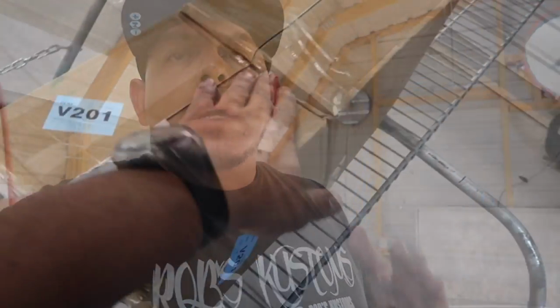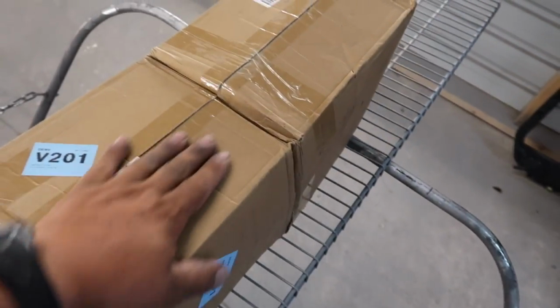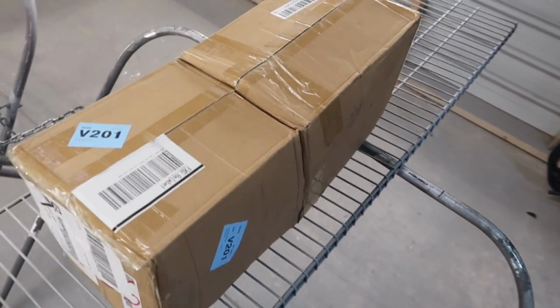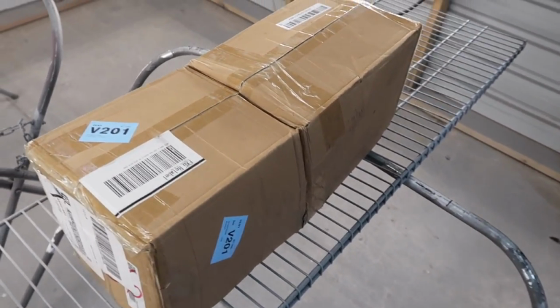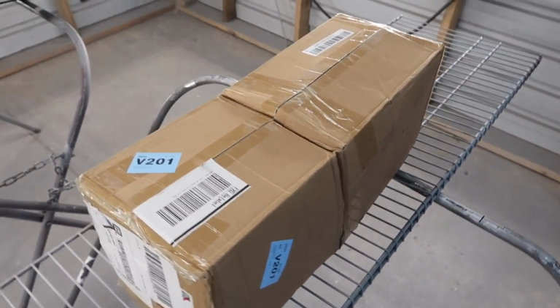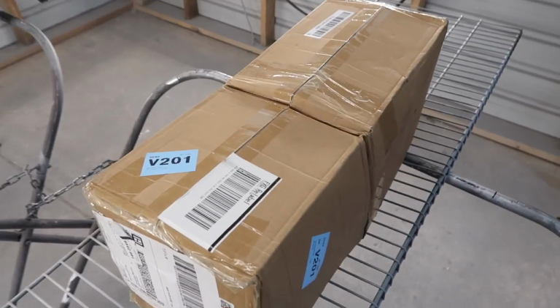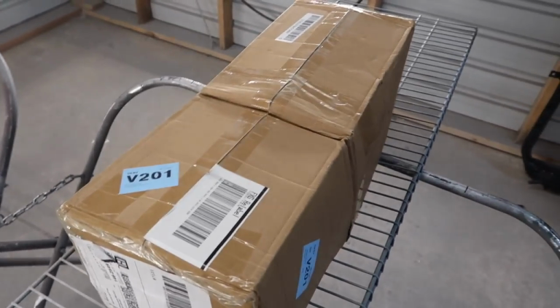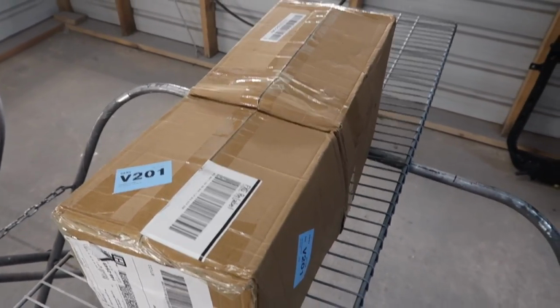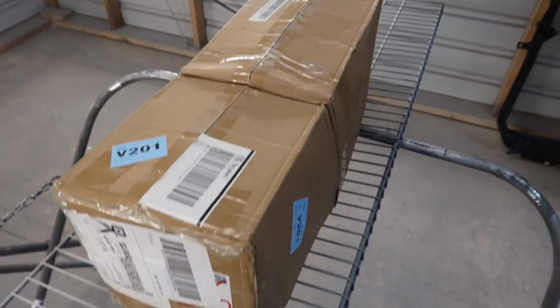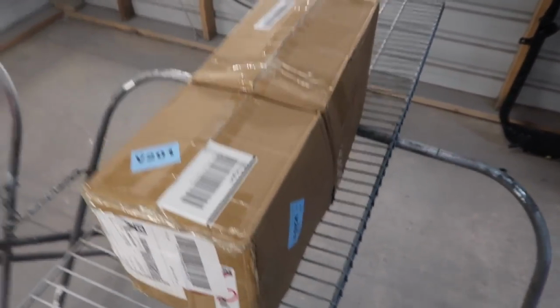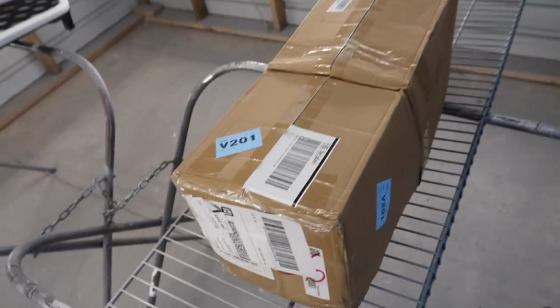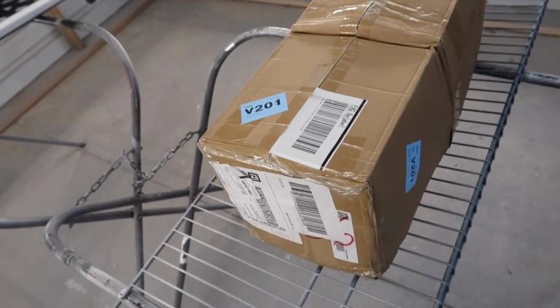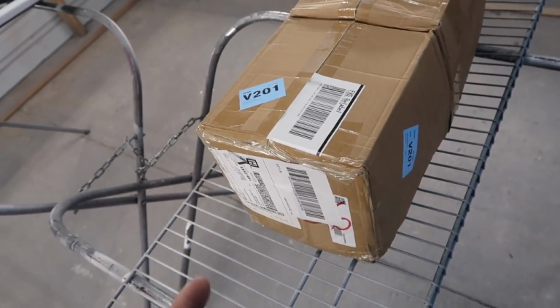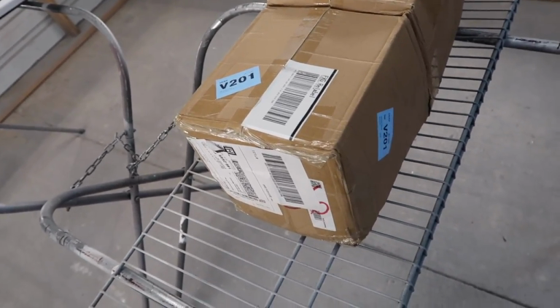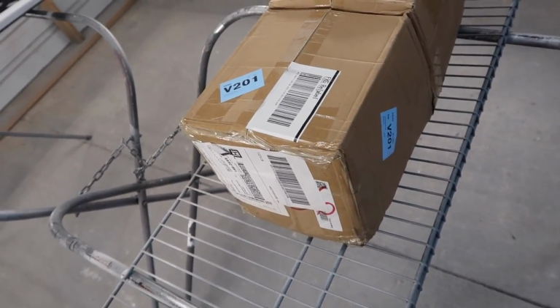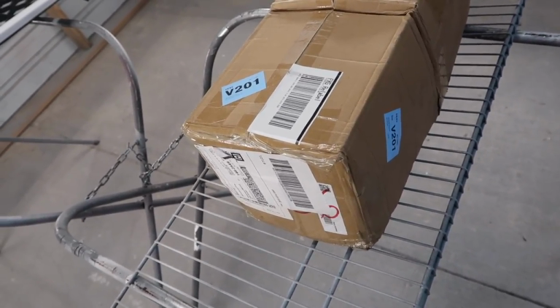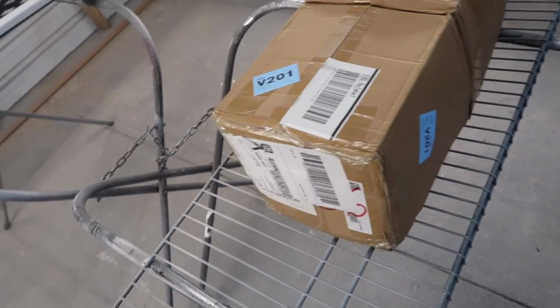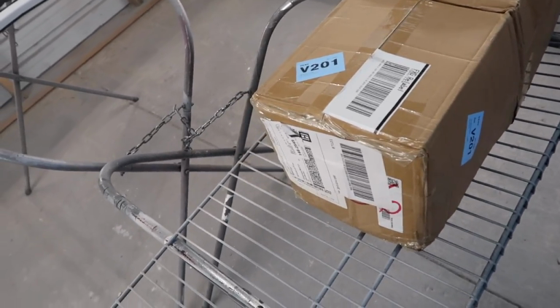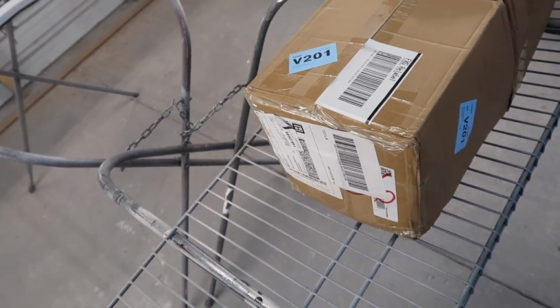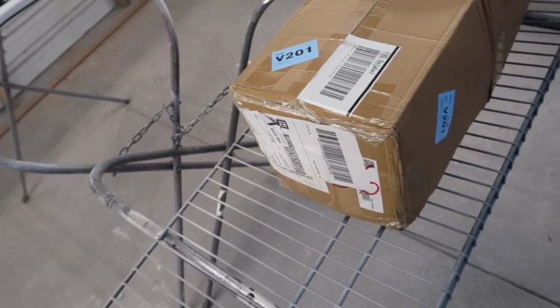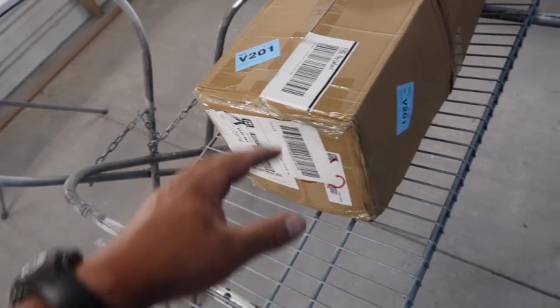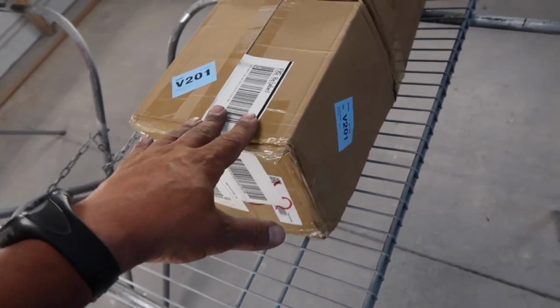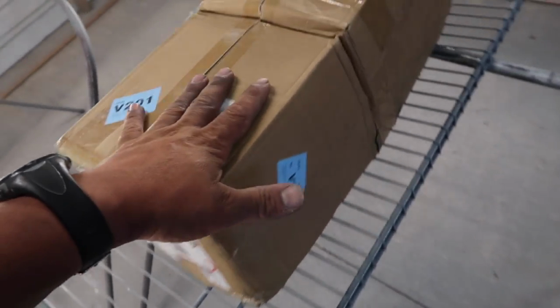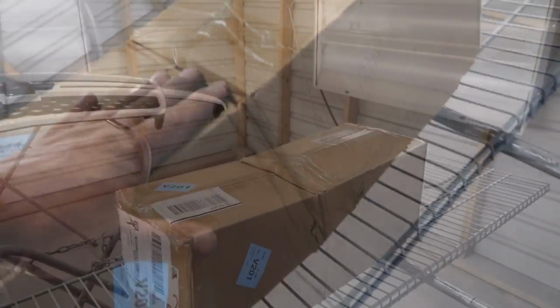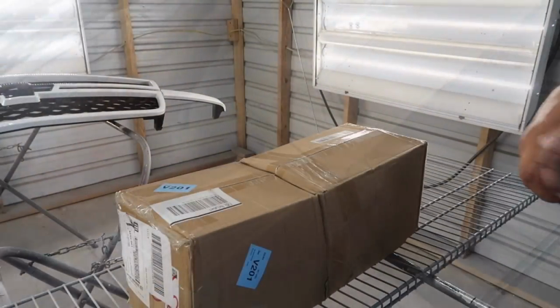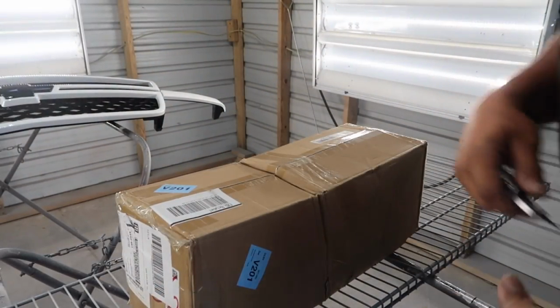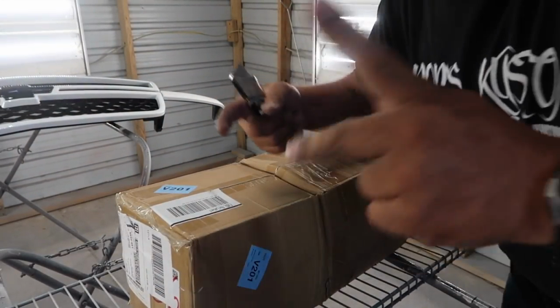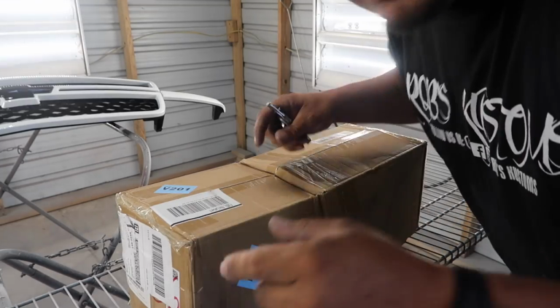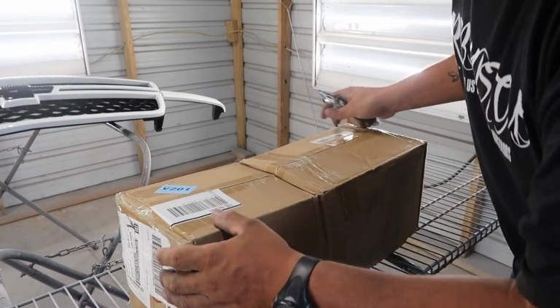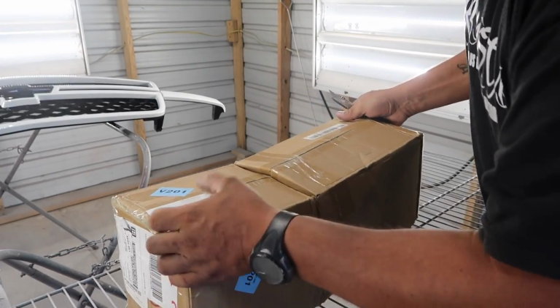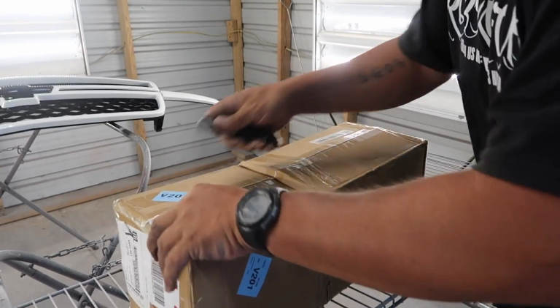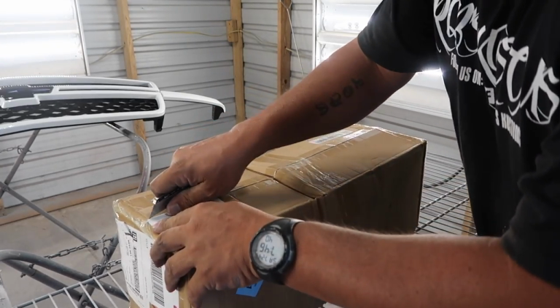I haven't even opened it yet, but I'm gonna put you guys on the tripod, go over to this, check out all the parts, everything it comes with, and give an honest review. Alright guys, let's open it up and see what we got.